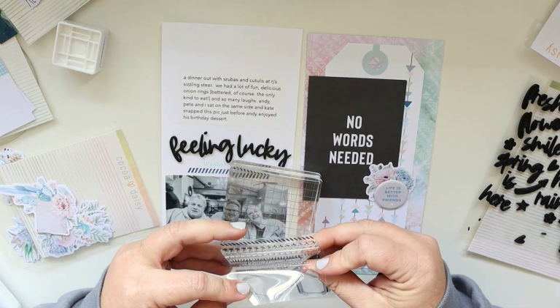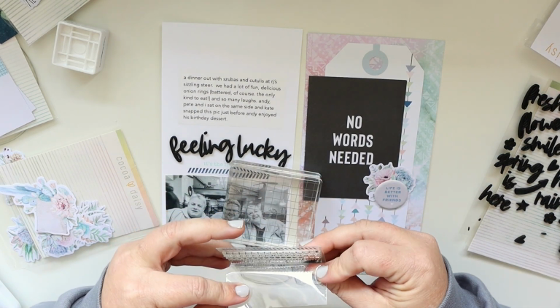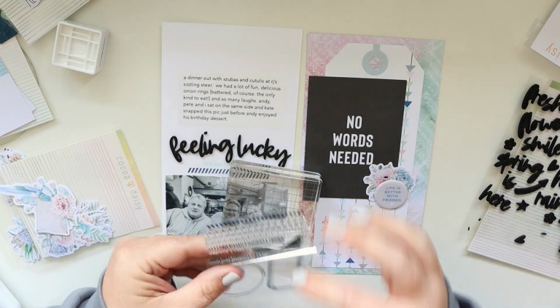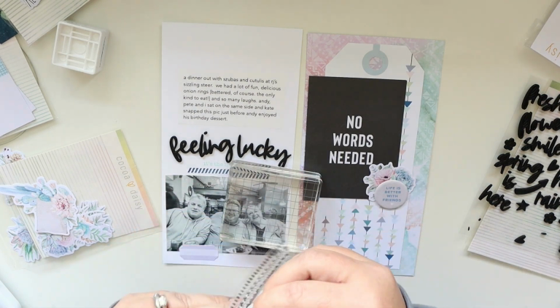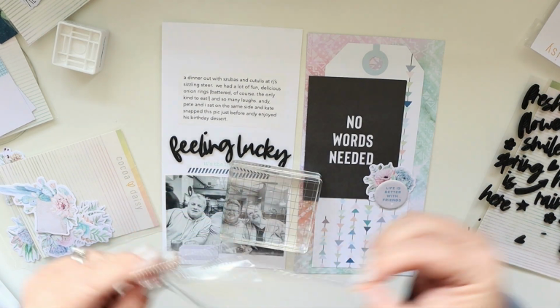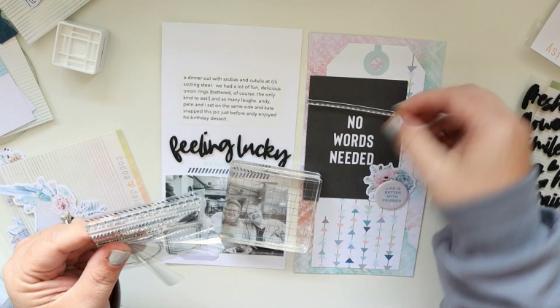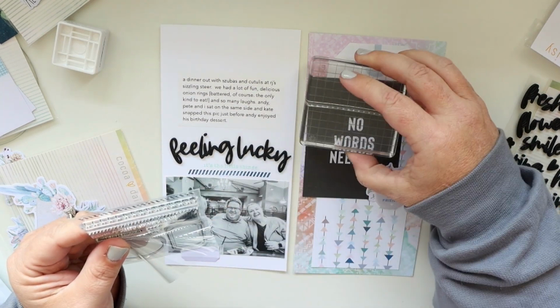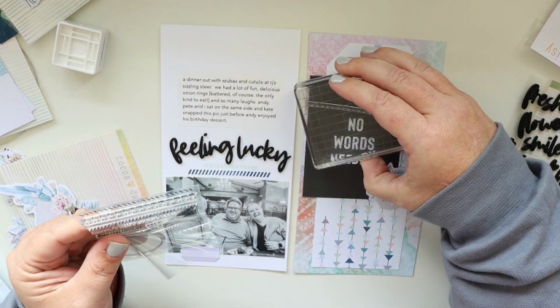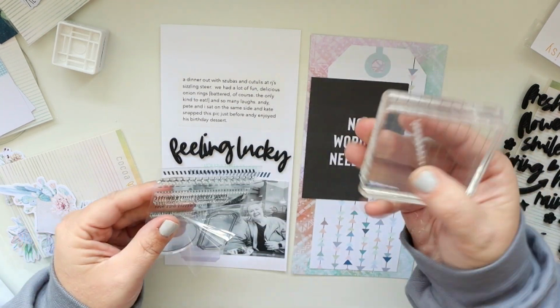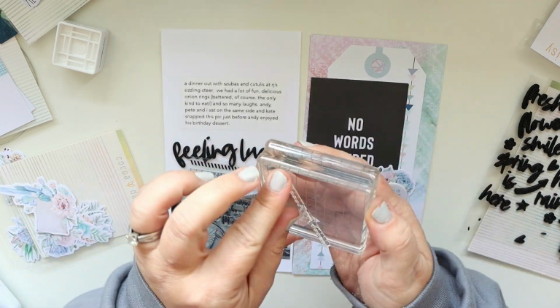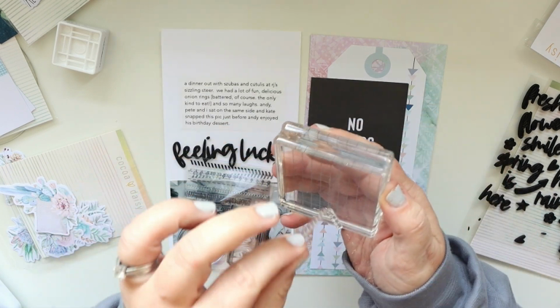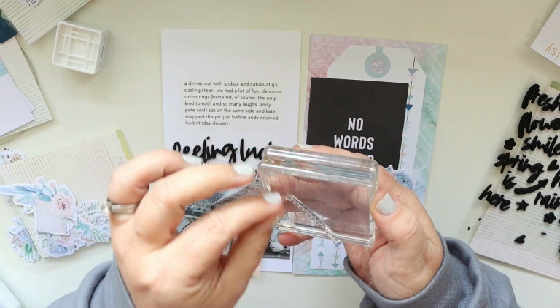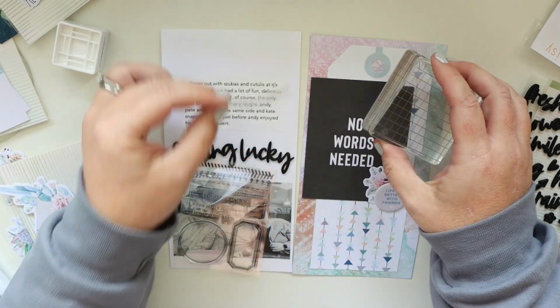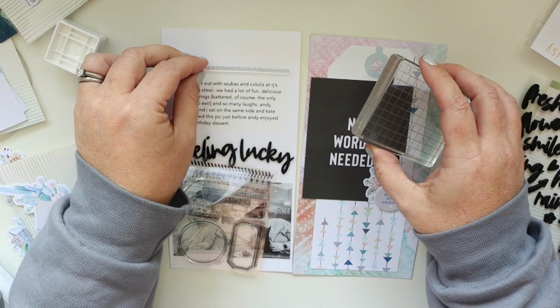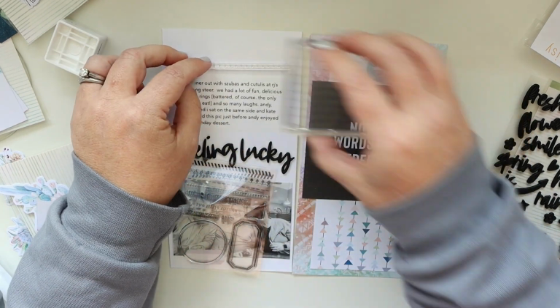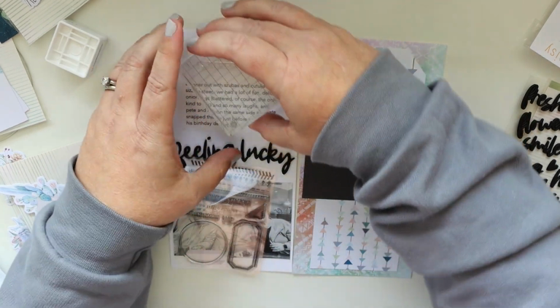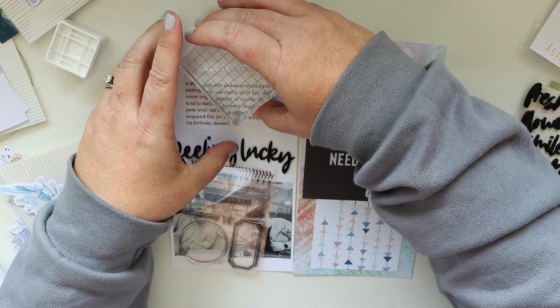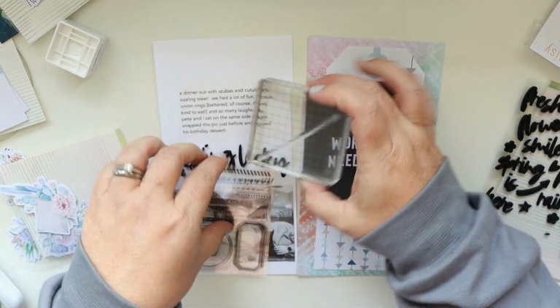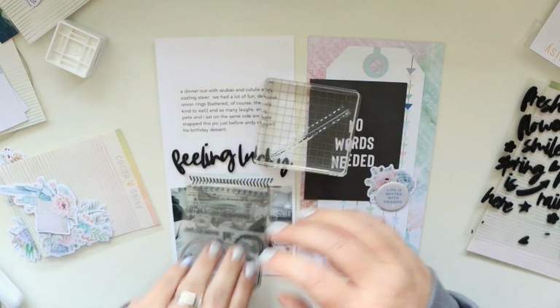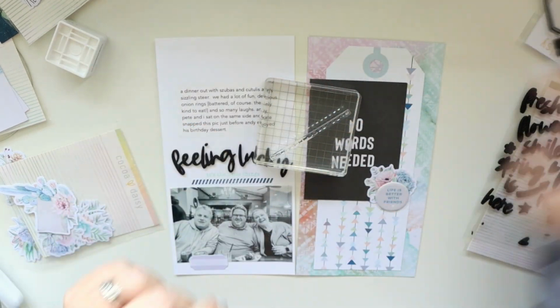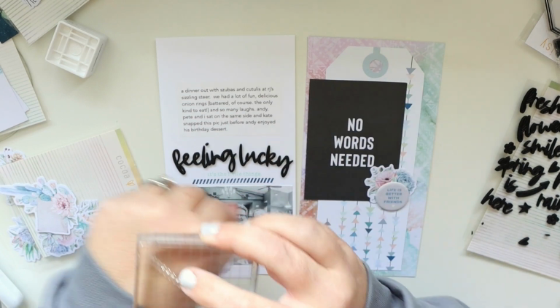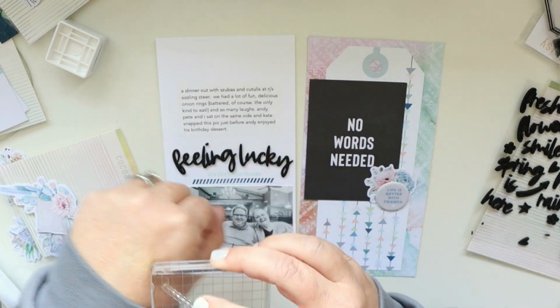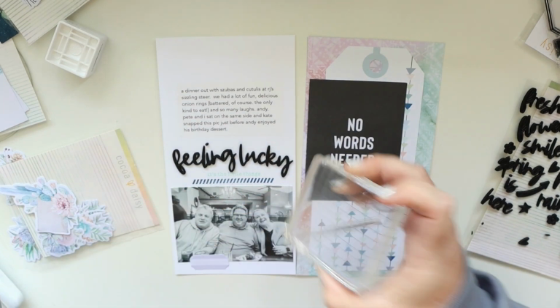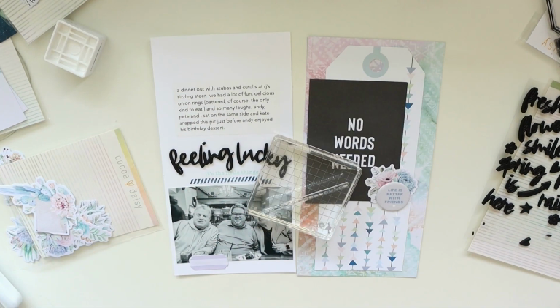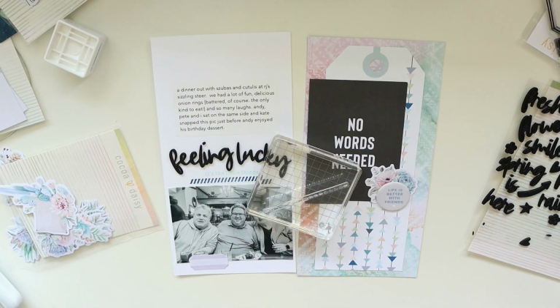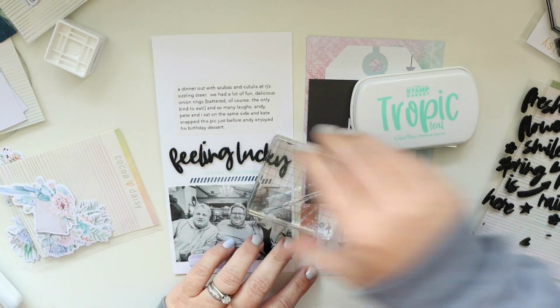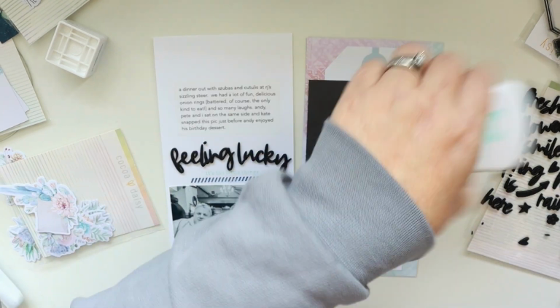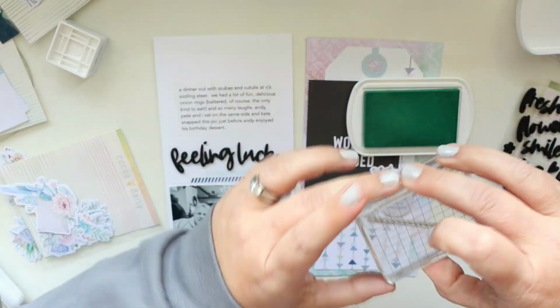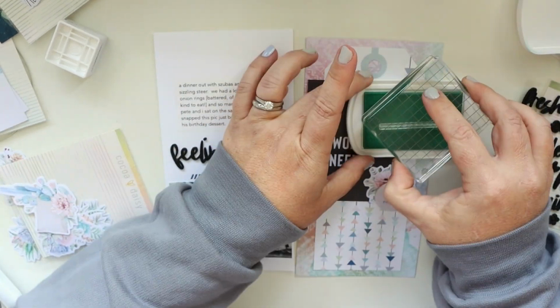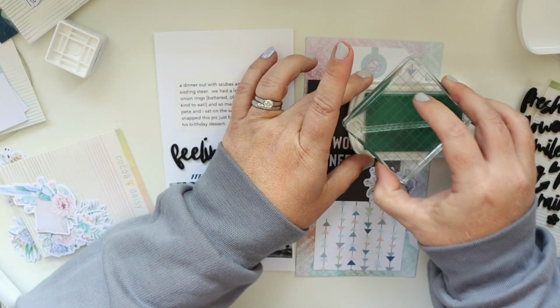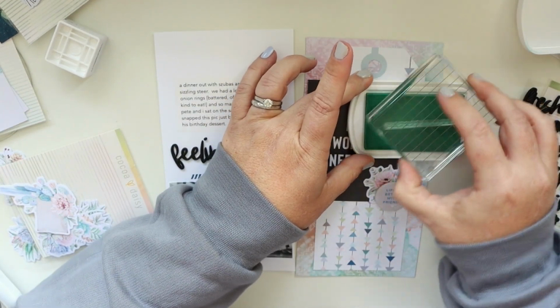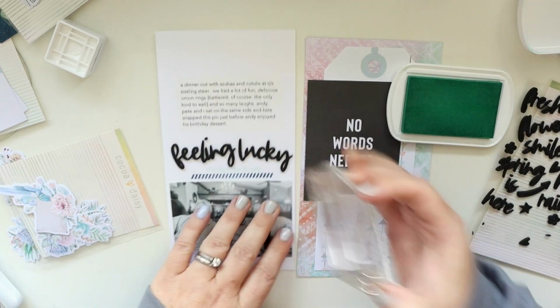That little scraper works great — I honestly found it one day in my stash and I have no idea where it came from. Now I'm just going to add a couple more little border stamps up at the top and then that's it — we're all set!